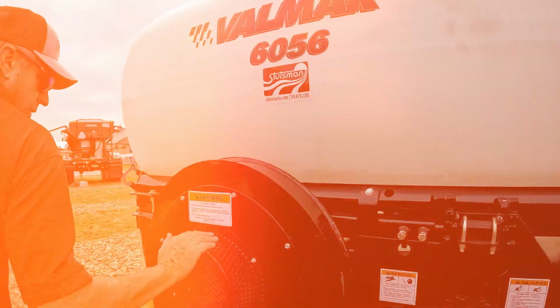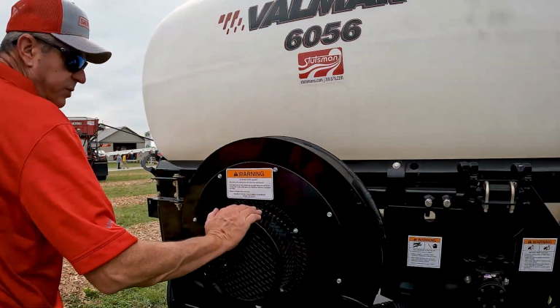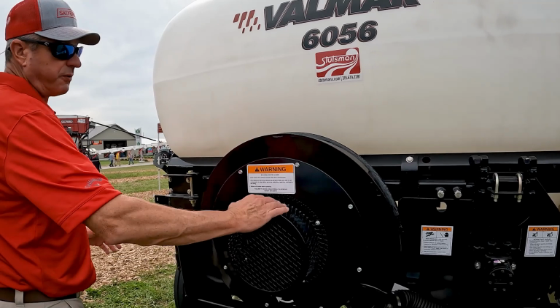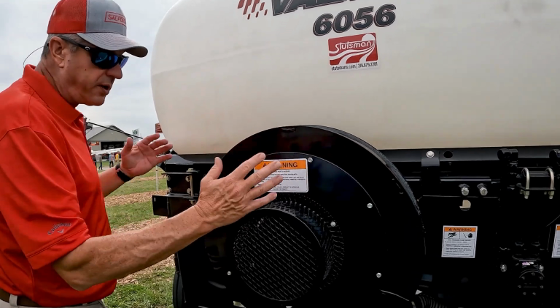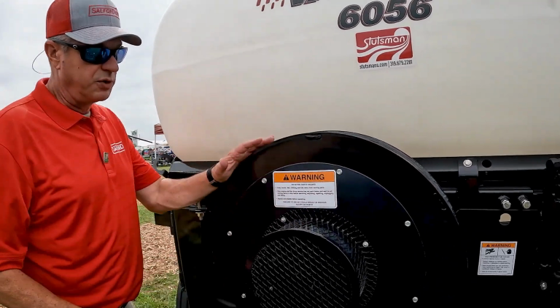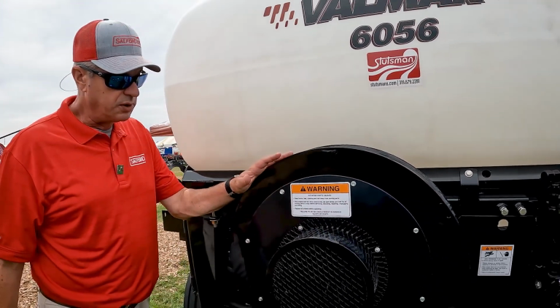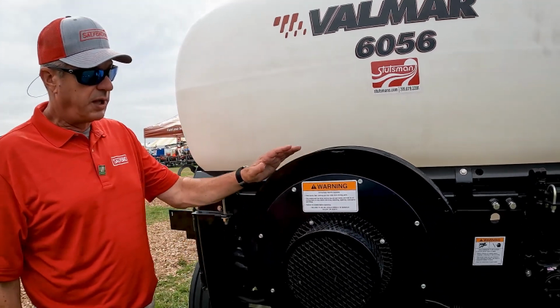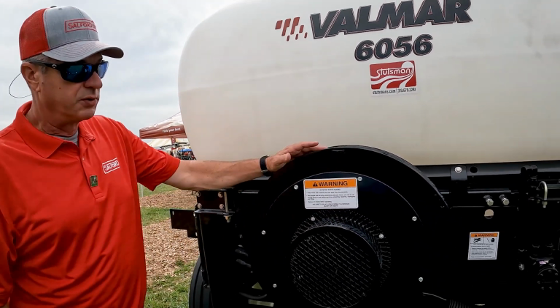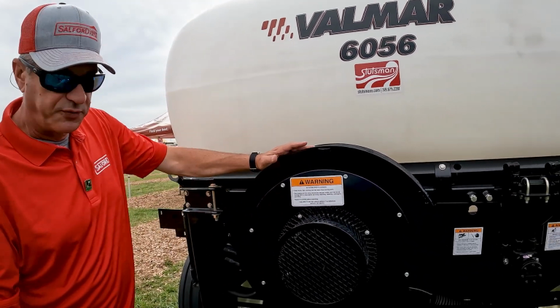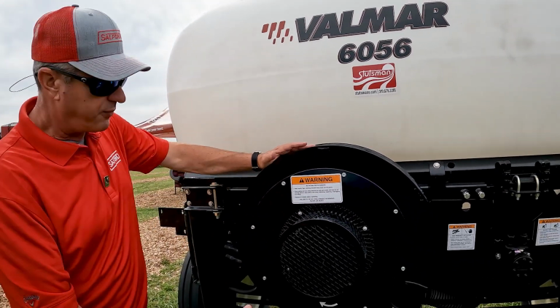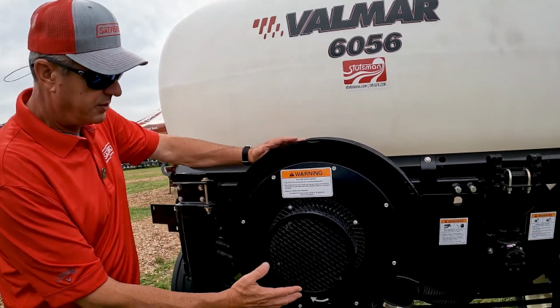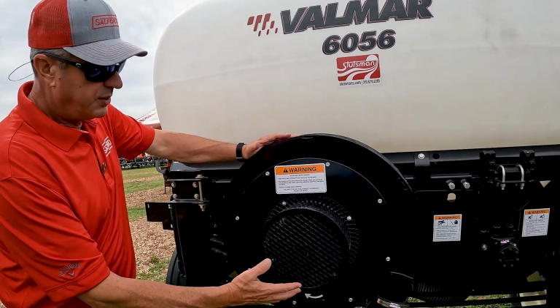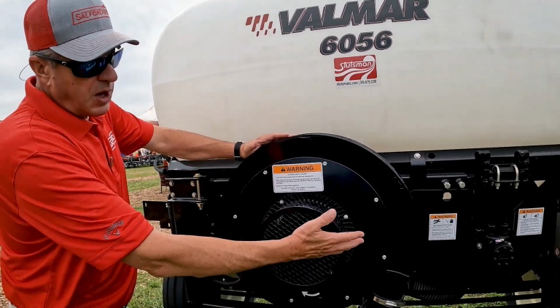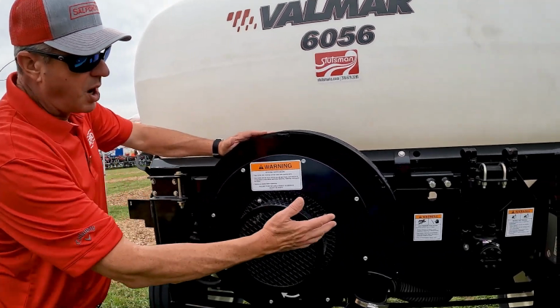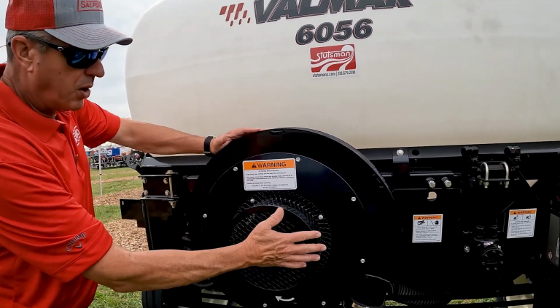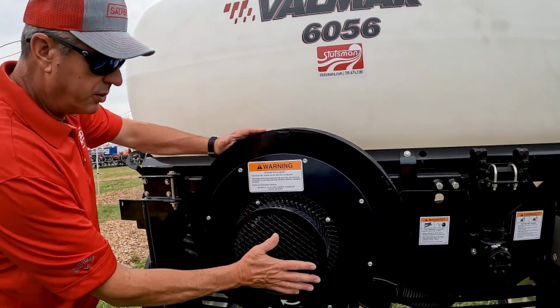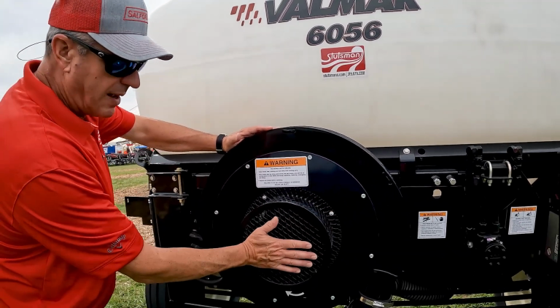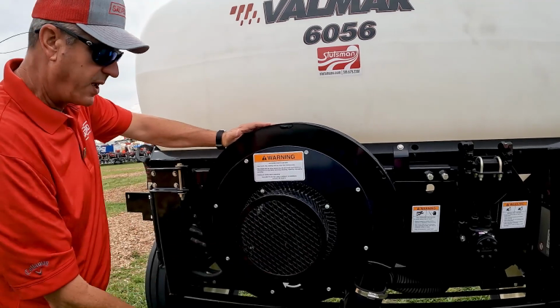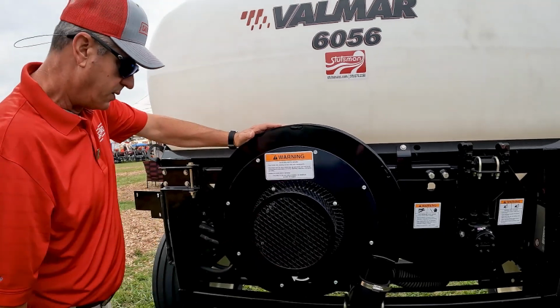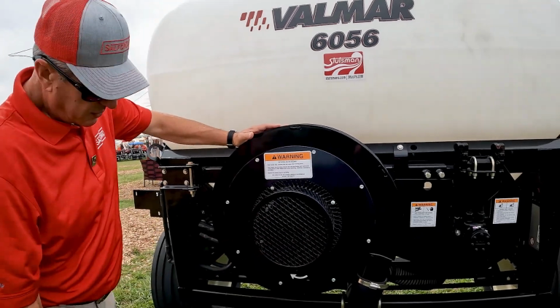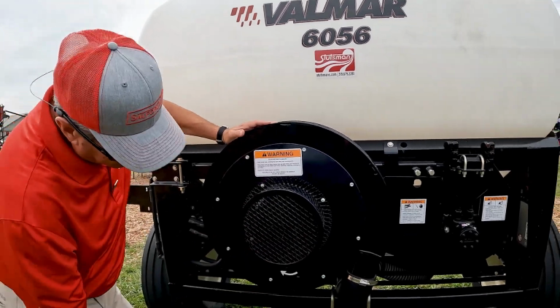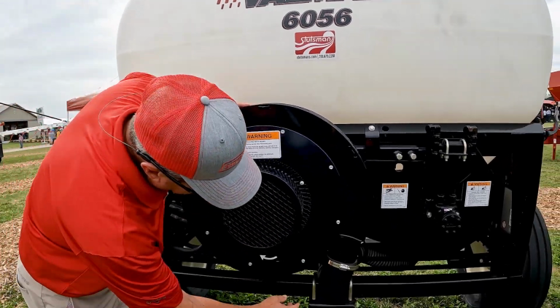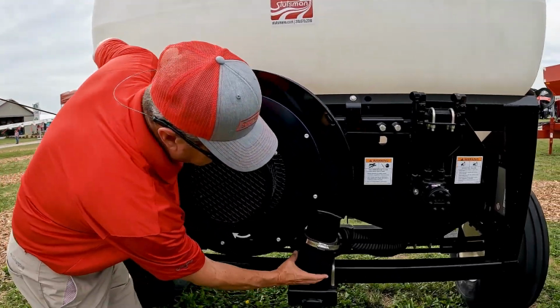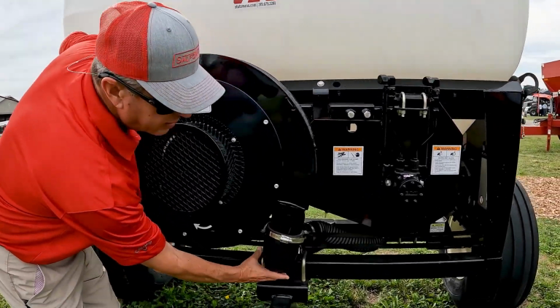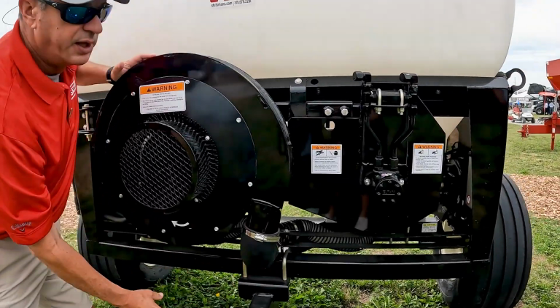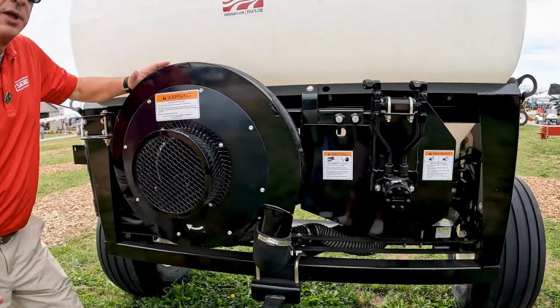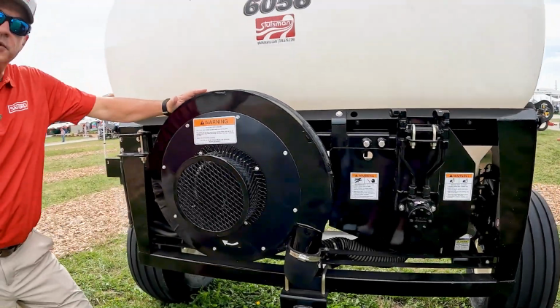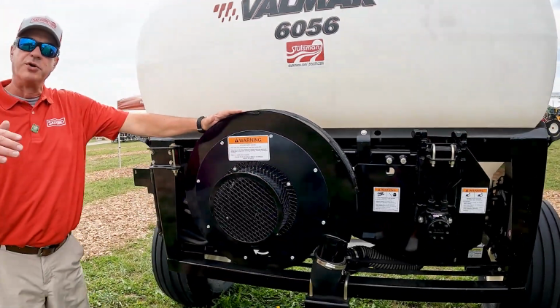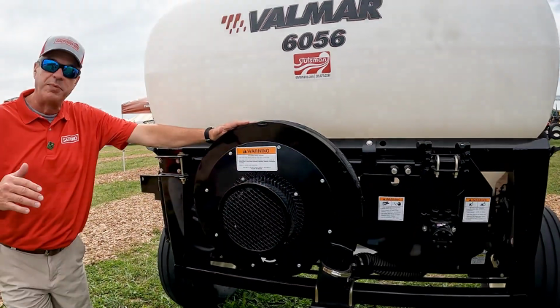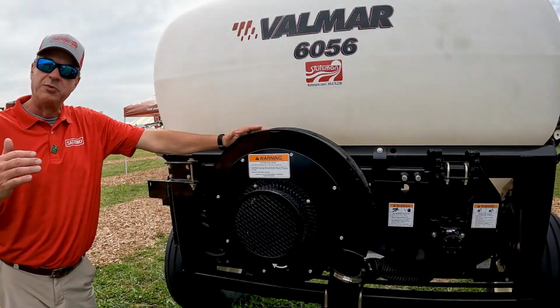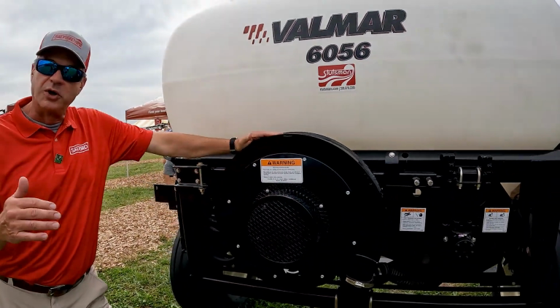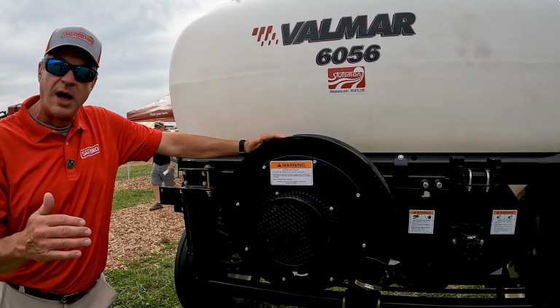Now we're at the front of the unit. Just for reference, a hydraulic motor drives a fan, and the fan drives air into that venturi in the back that we talked about.